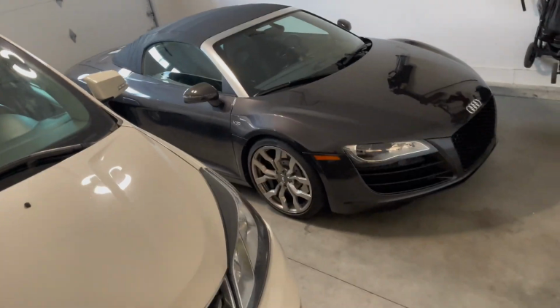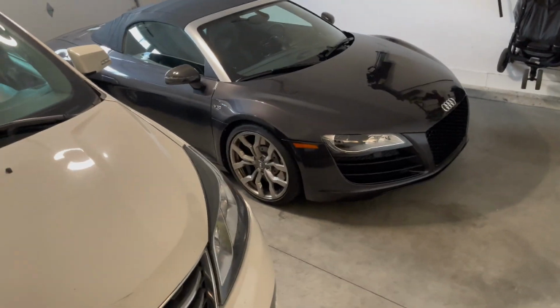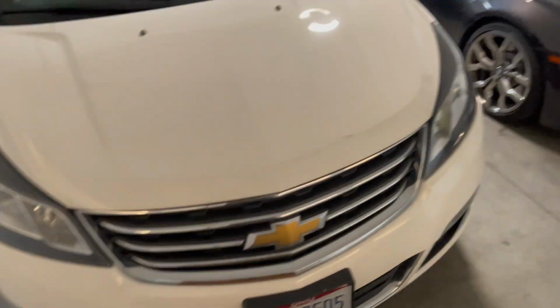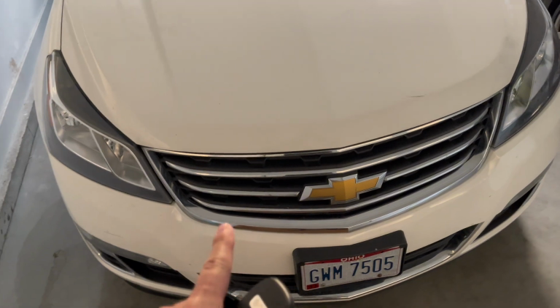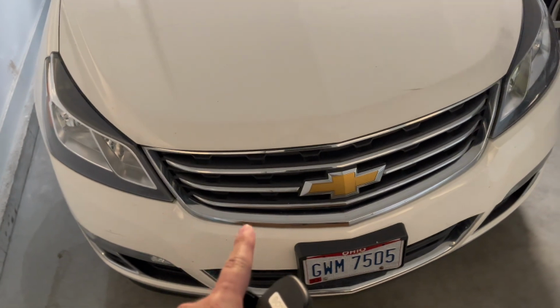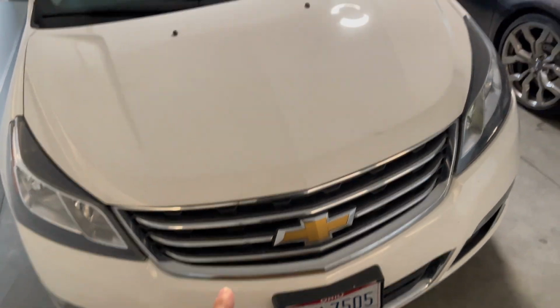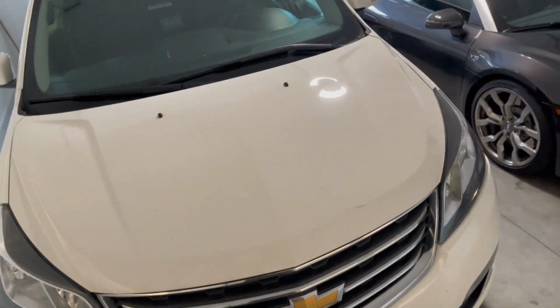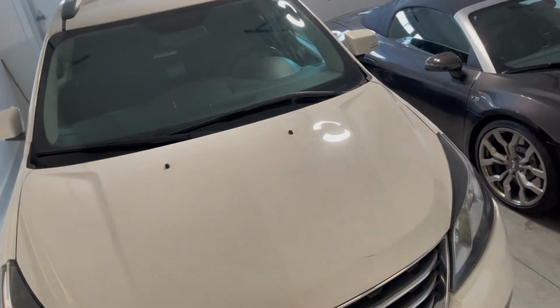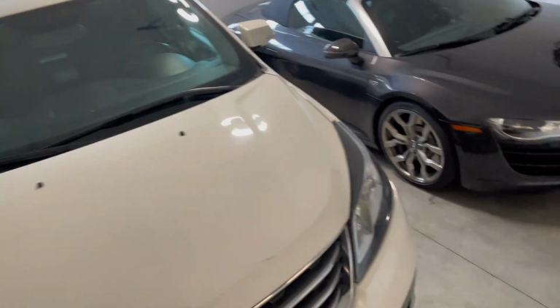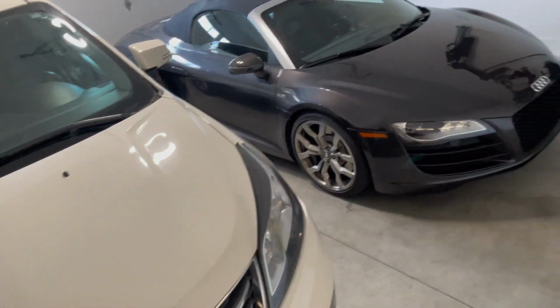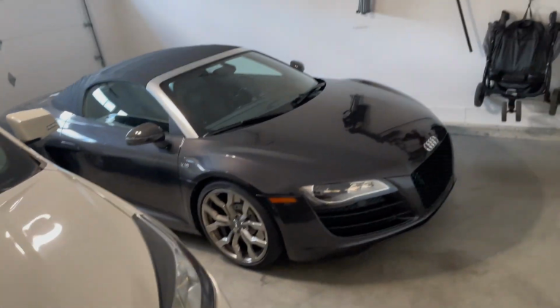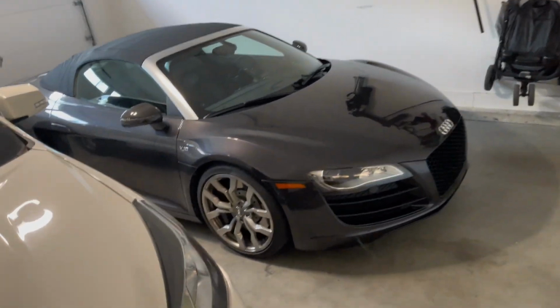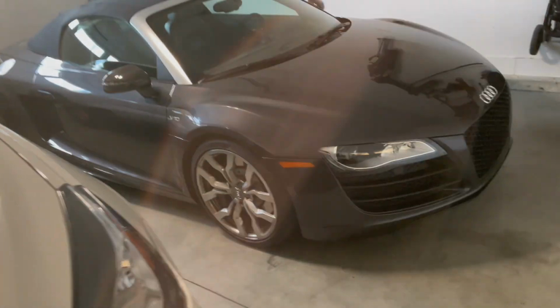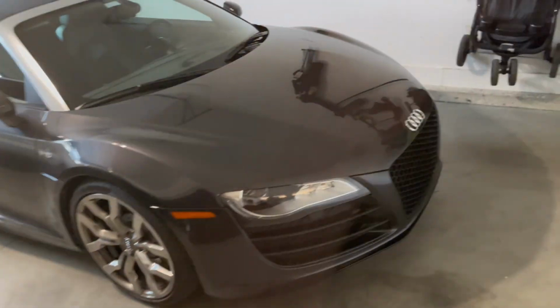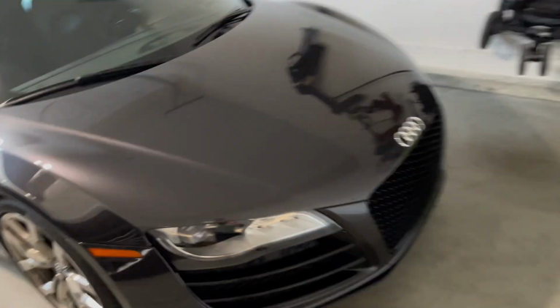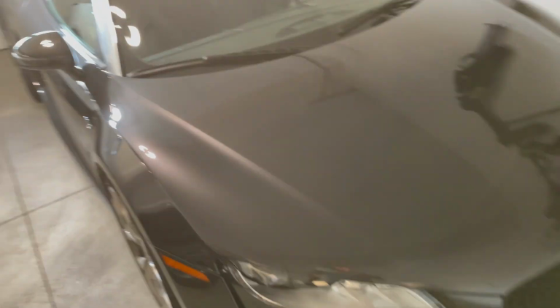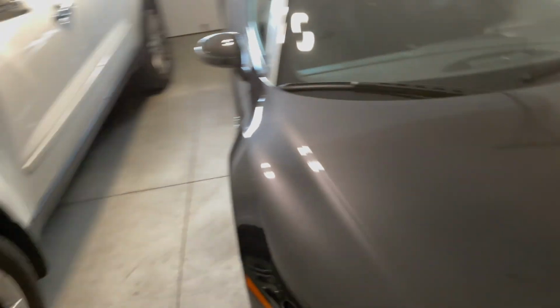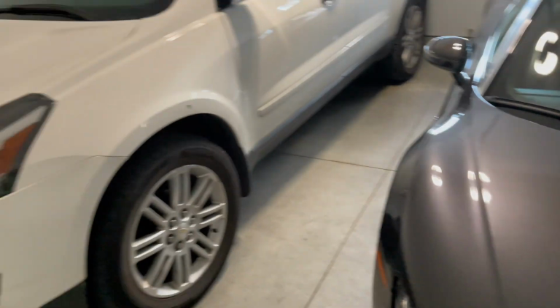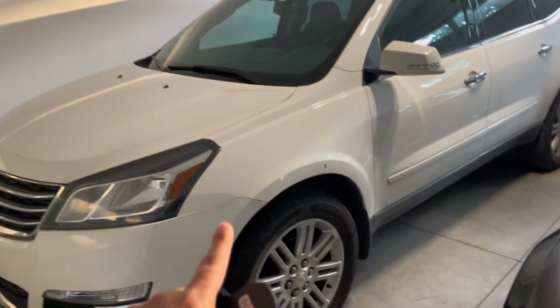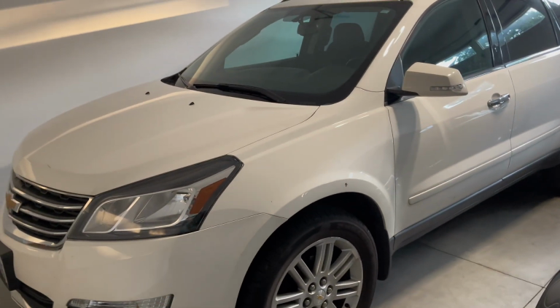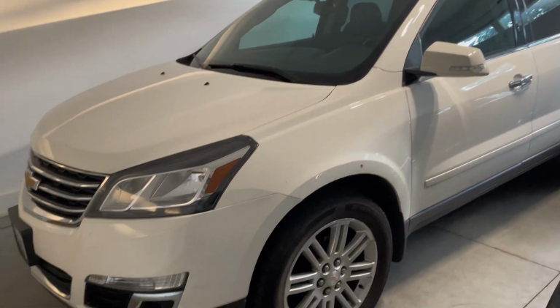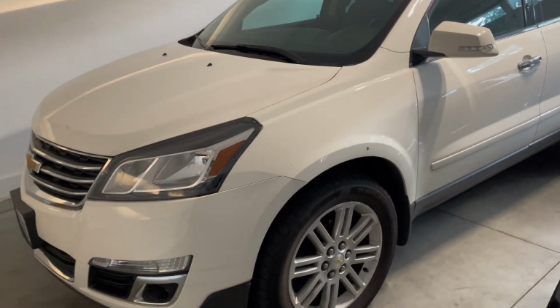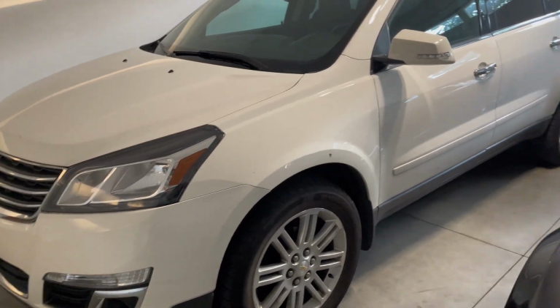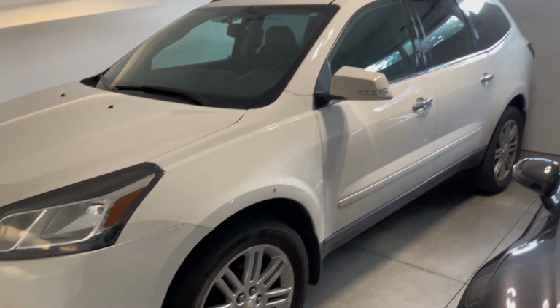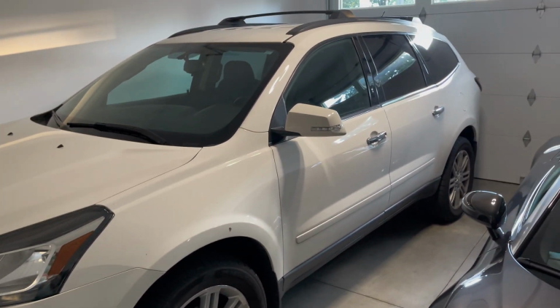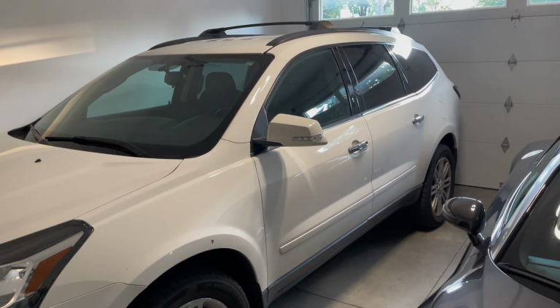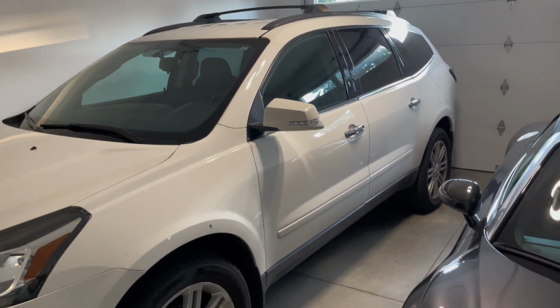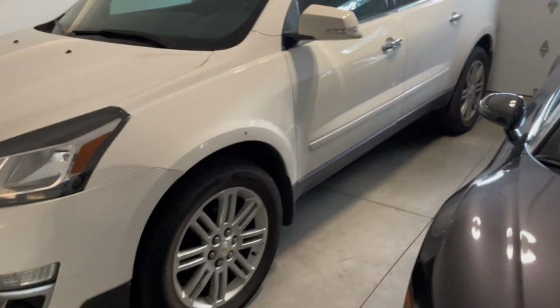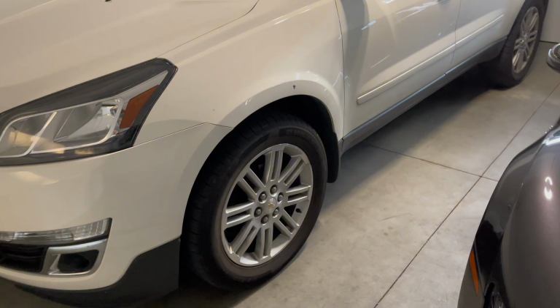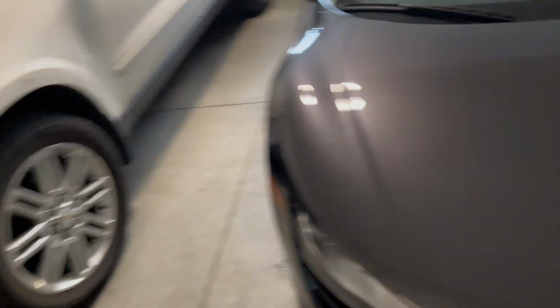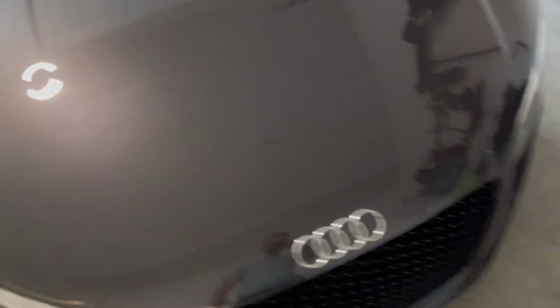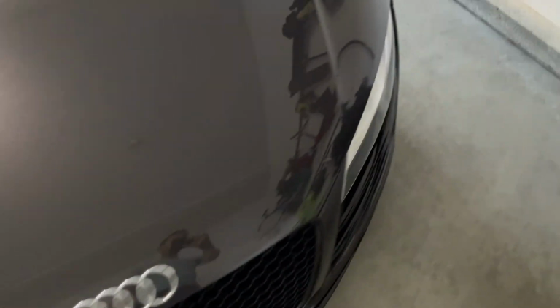You have an R8? Yes. My wife drives a Chevy Traverse, but we've got a six-year-old and a three-year-old. But she's also getting a sick new car, a BMW X7. It's going to be epic. That should be here in a couple months.